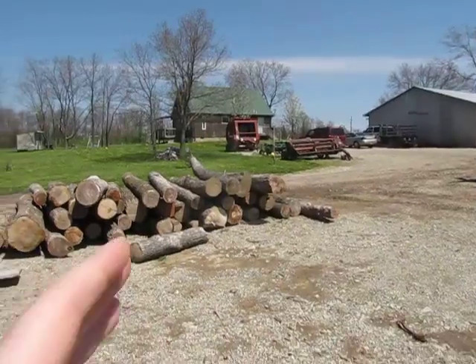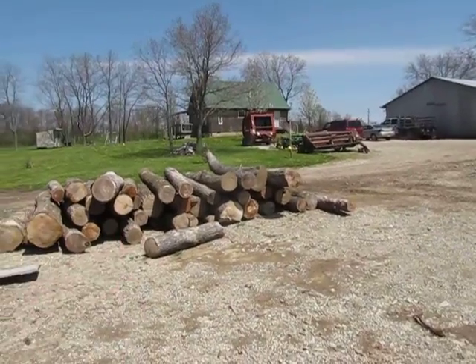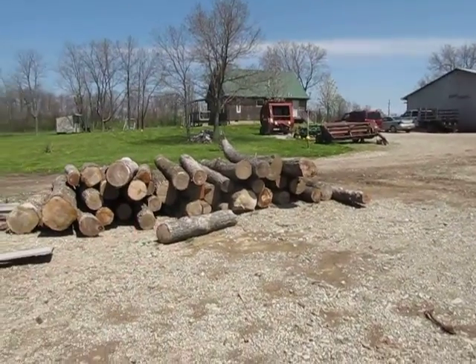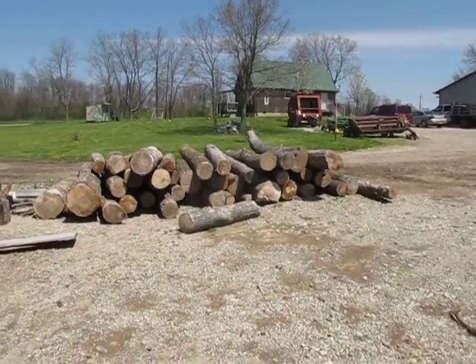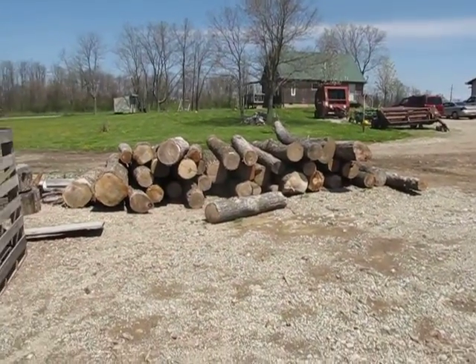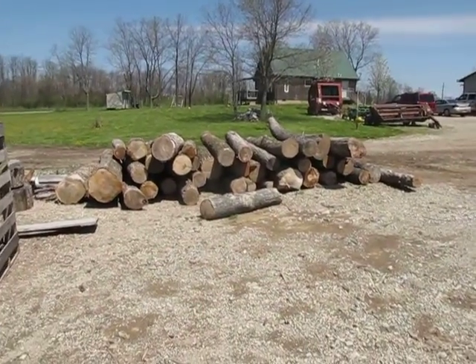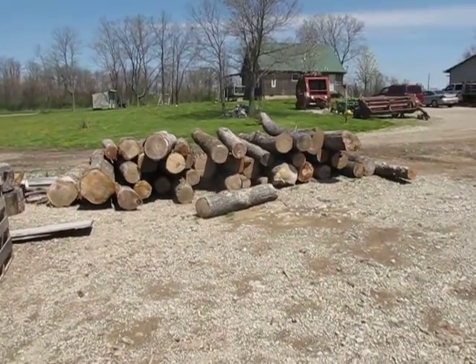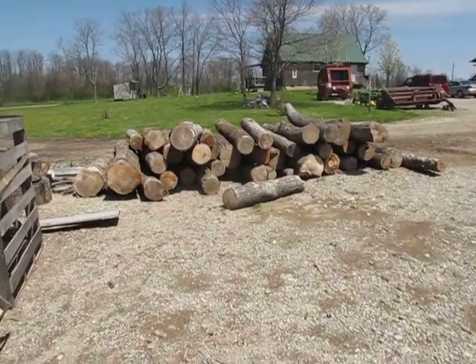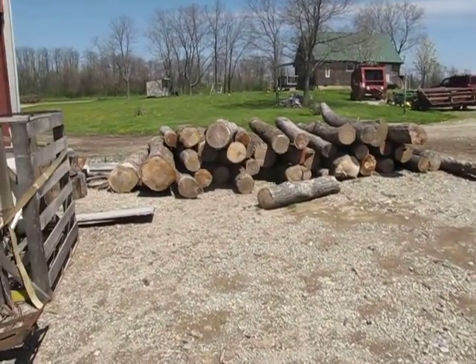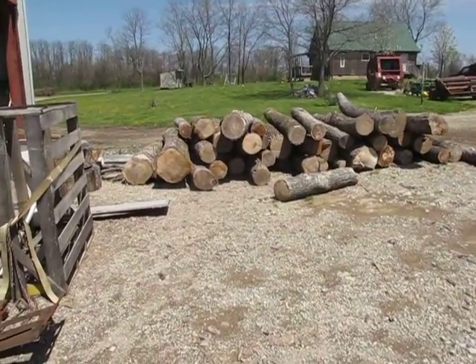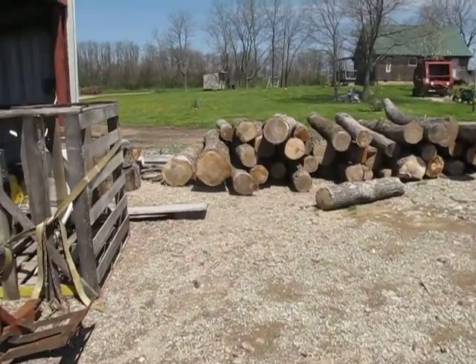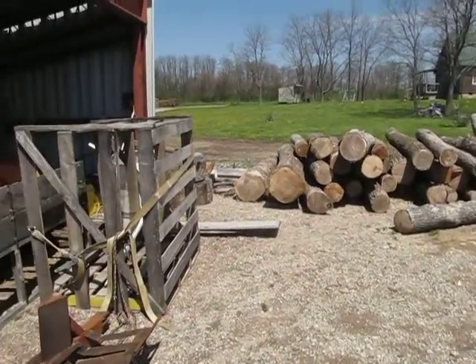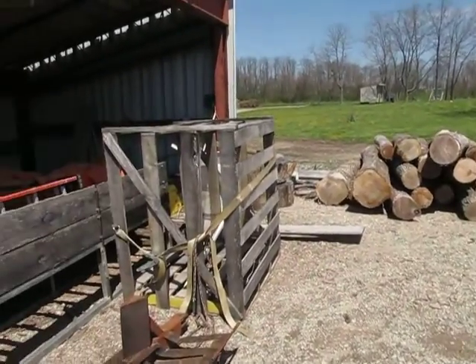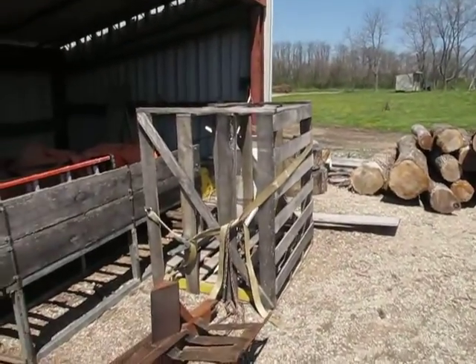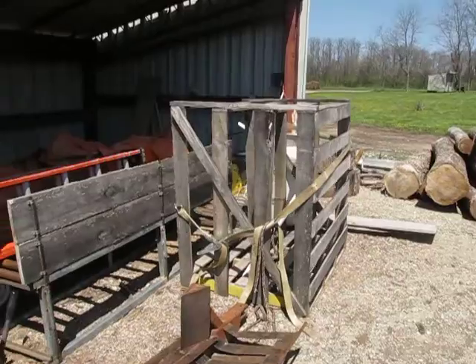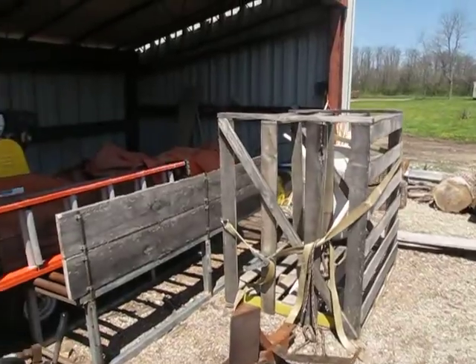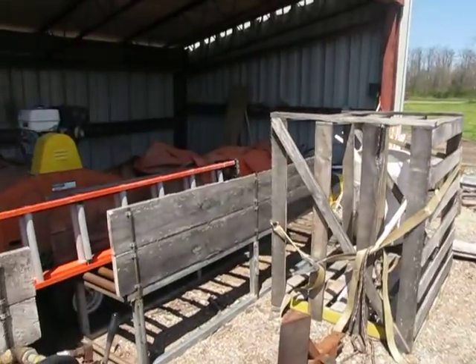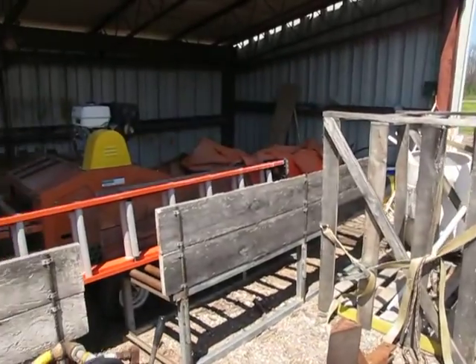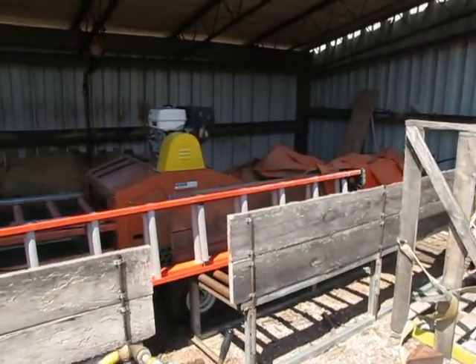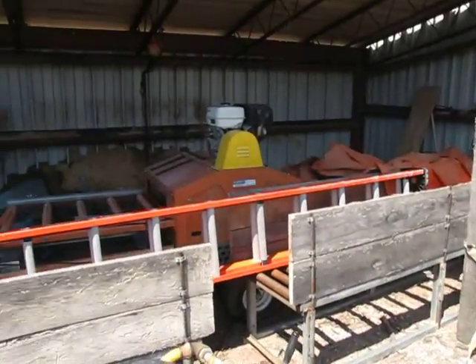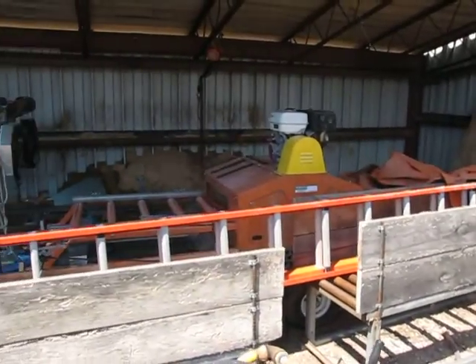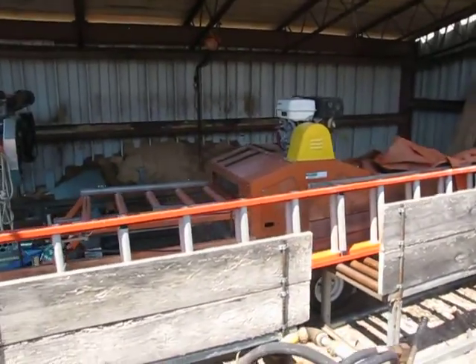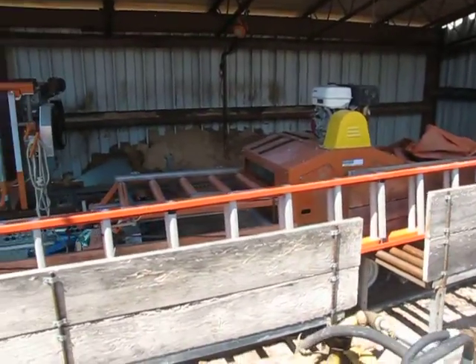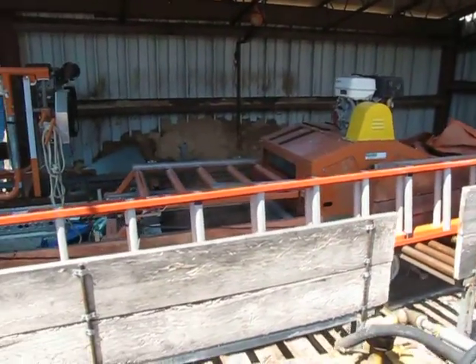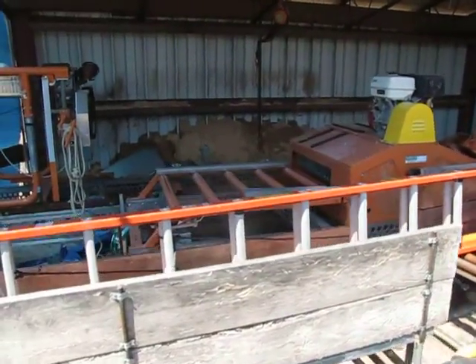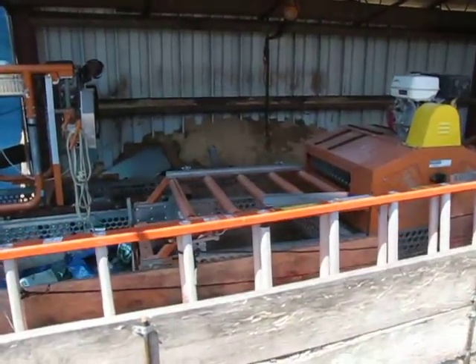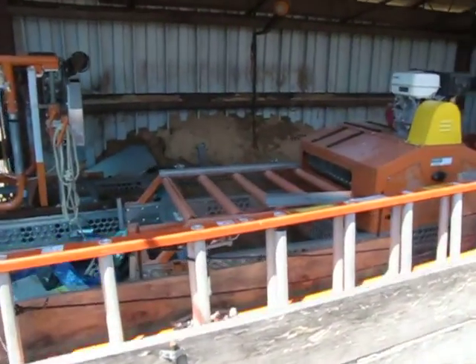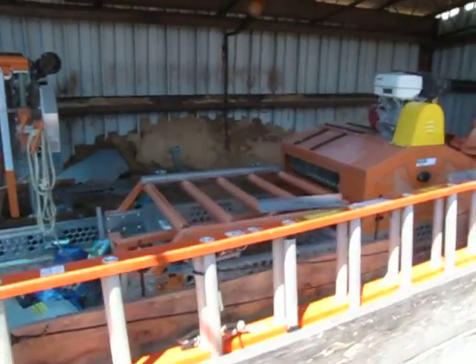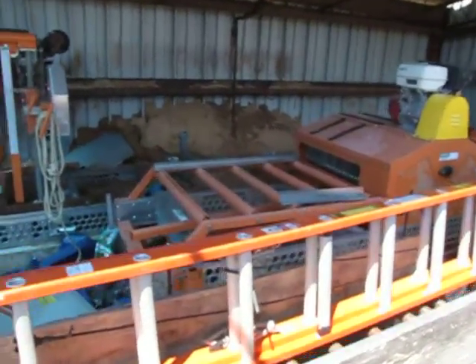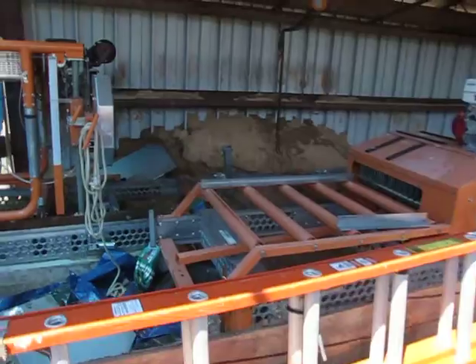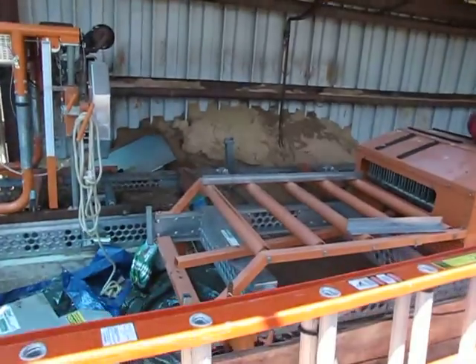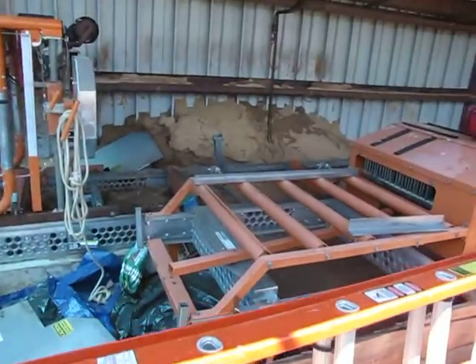Now there's a working sawmill here. This is not included in the sale of the house, but the owner could sell this if it's something that you're interested in.